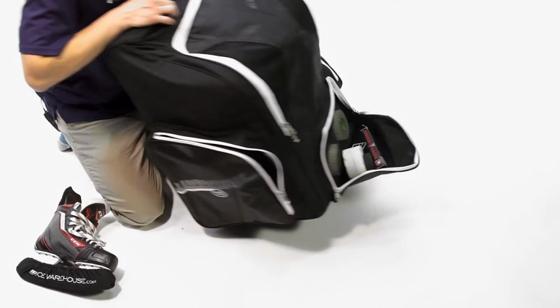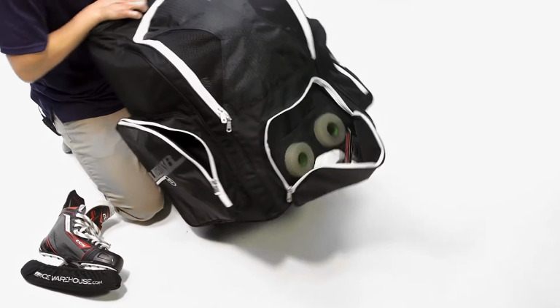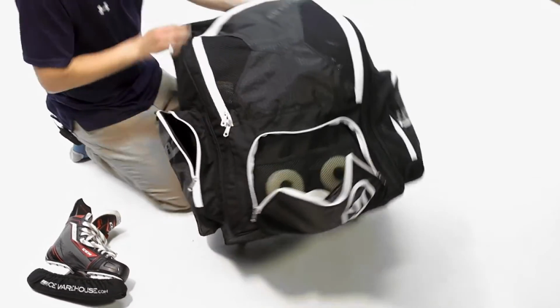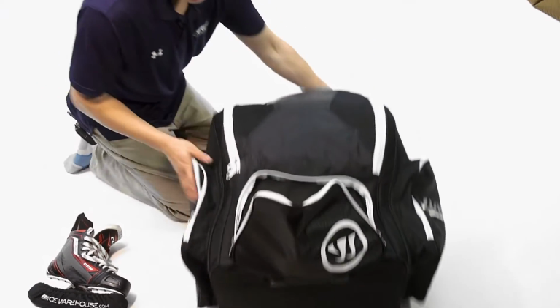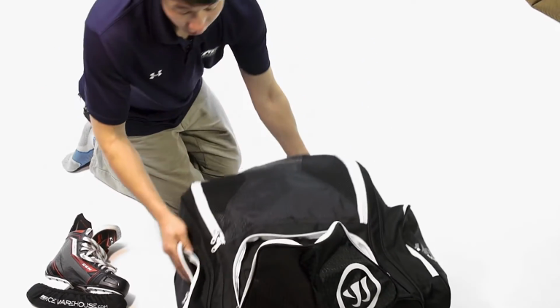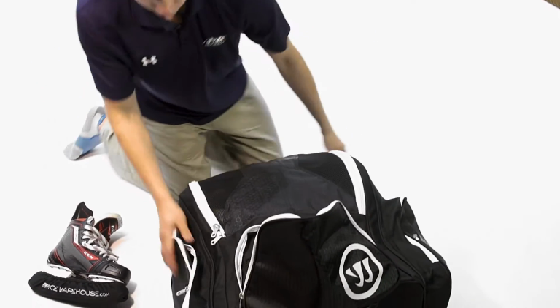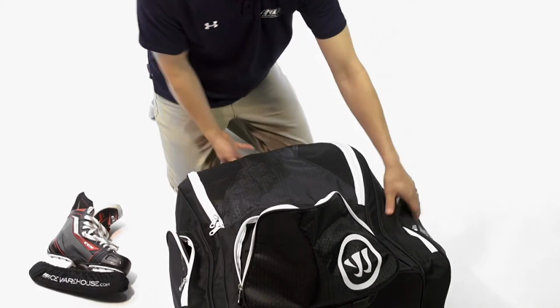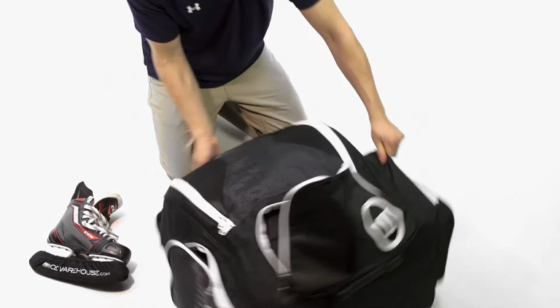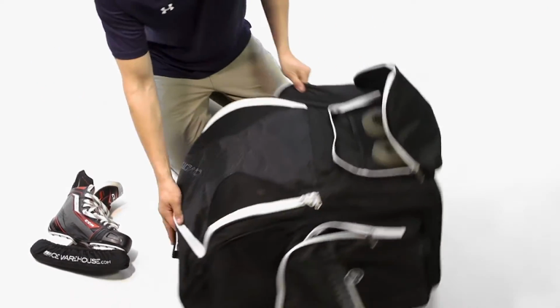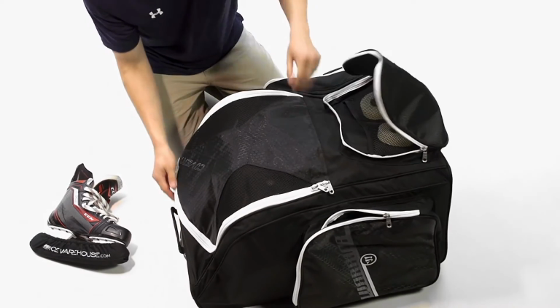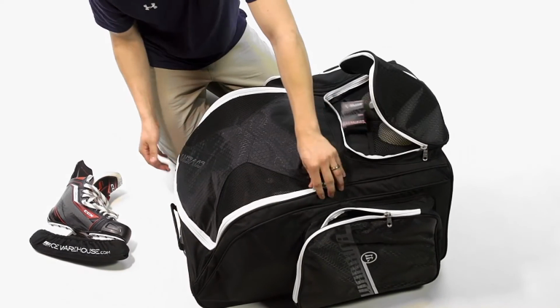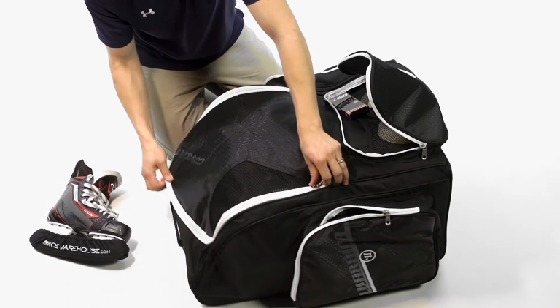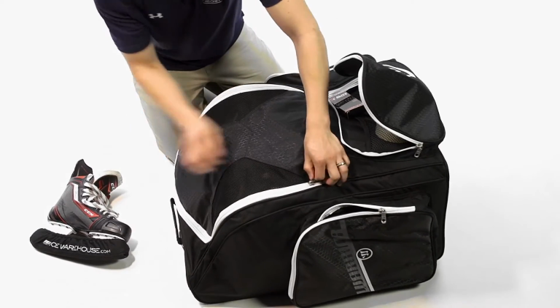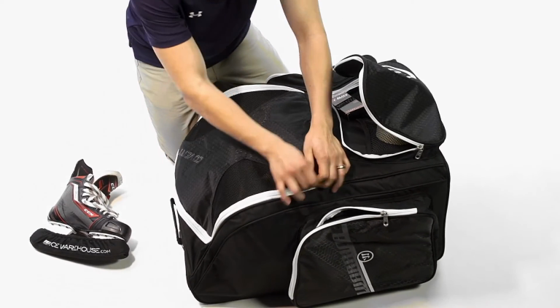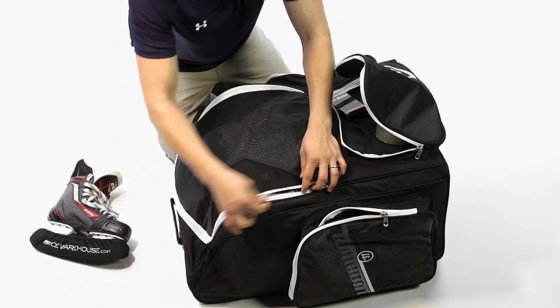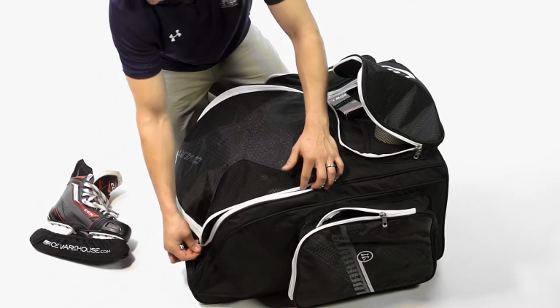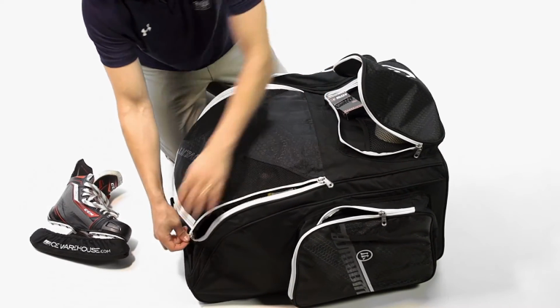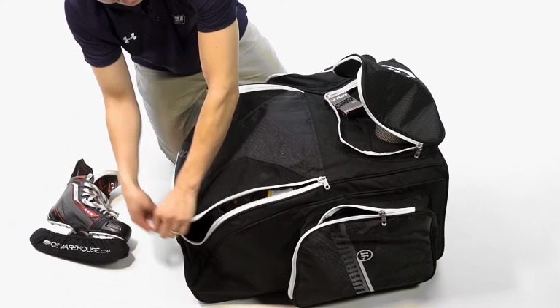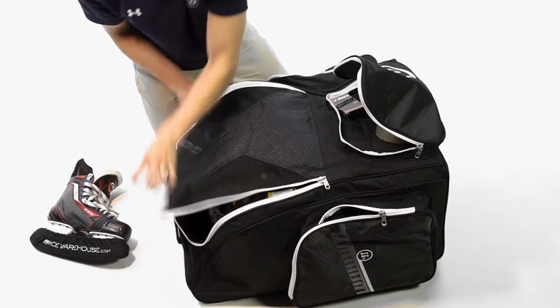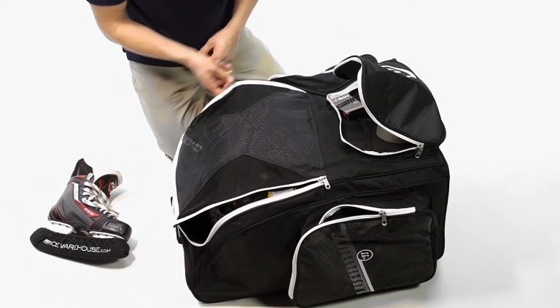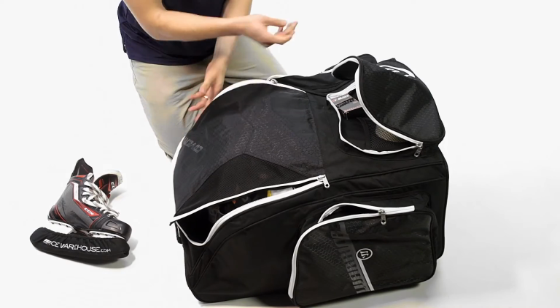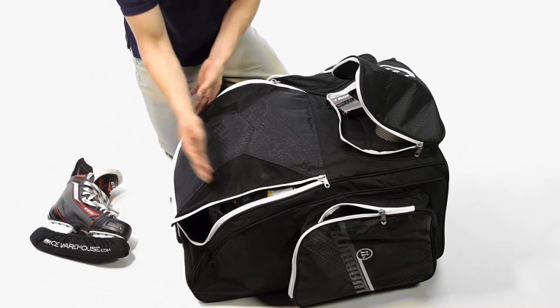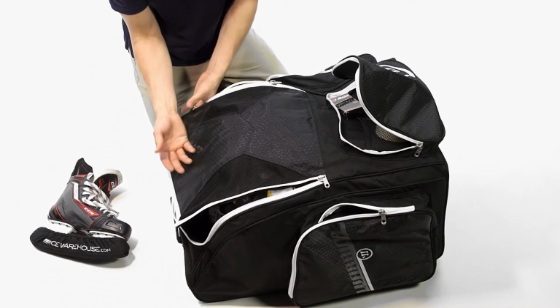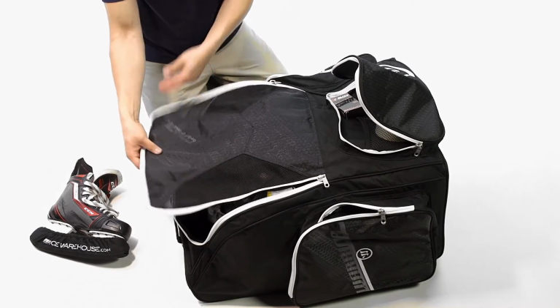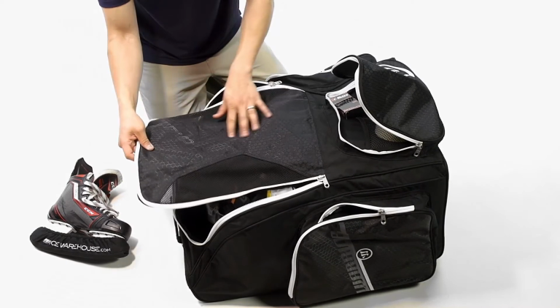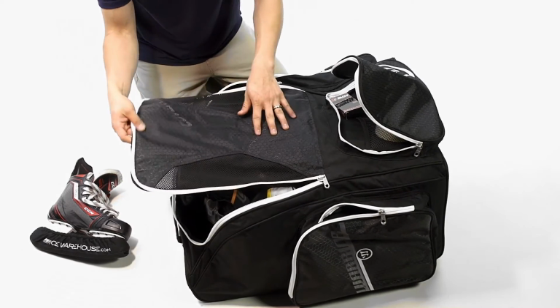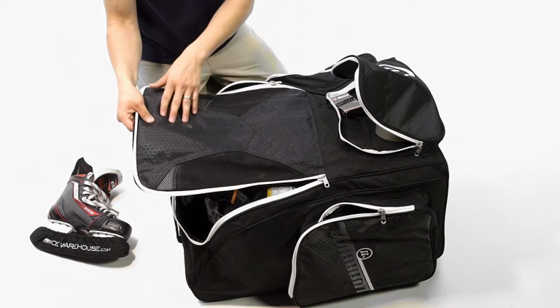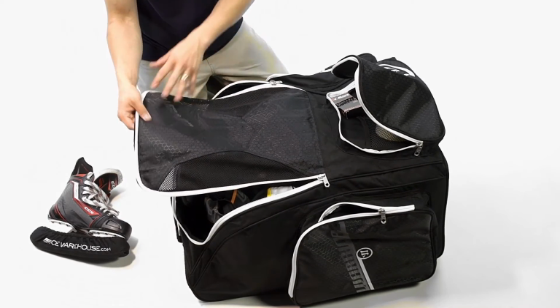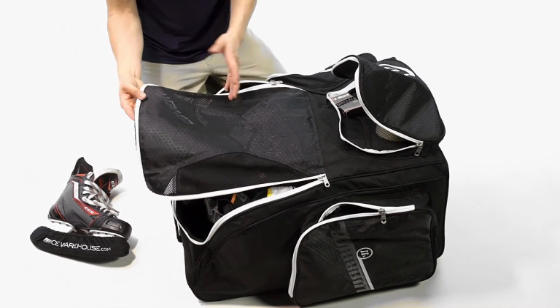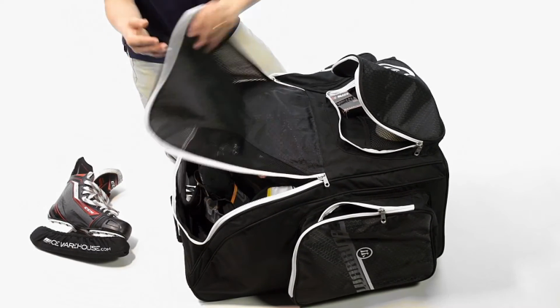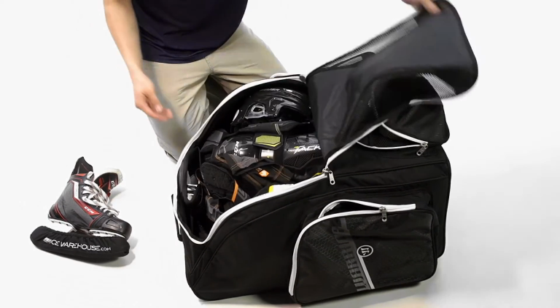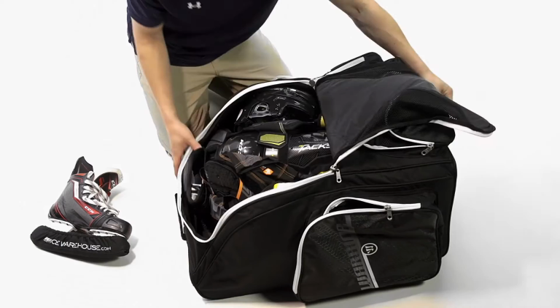Moving on to the main compartment — we have the 27-inch bag. This was able to fit a full senior setup. As you can see, this top flap features a mesh and hex design, so it's going to be nice and durable as well as breathable to help air out your gear.